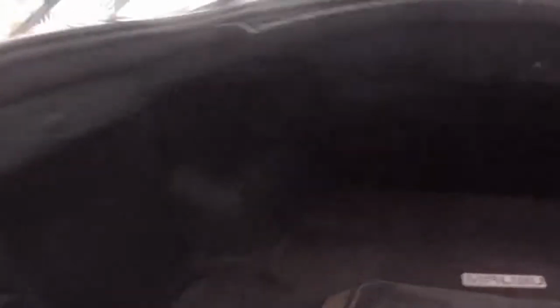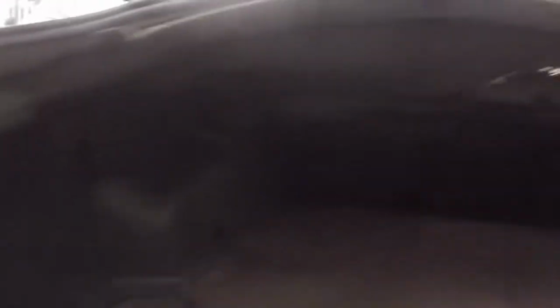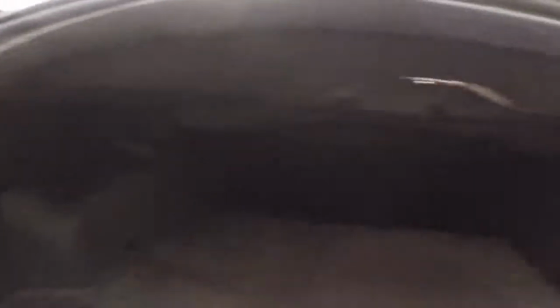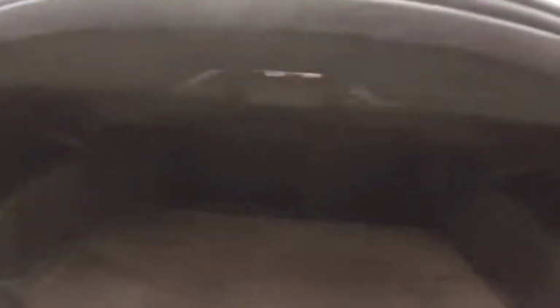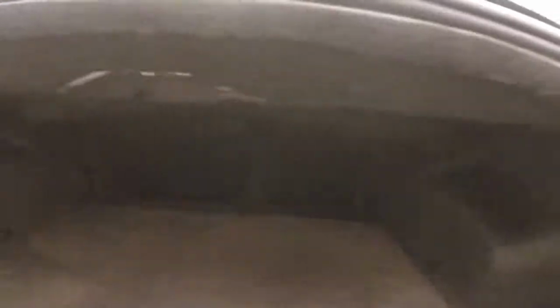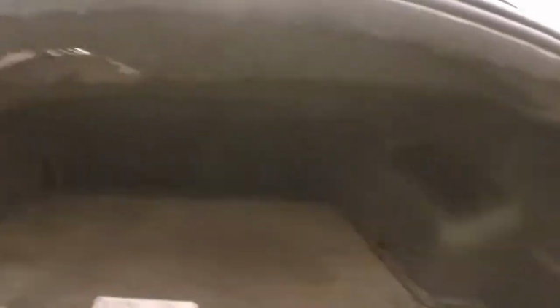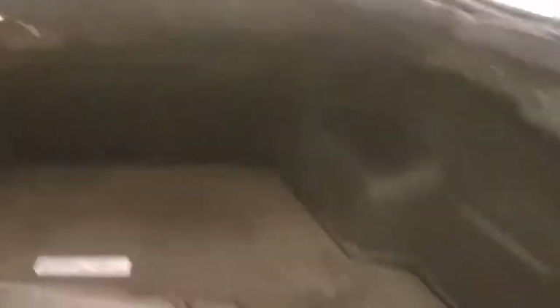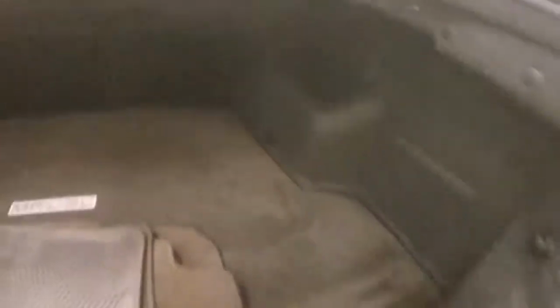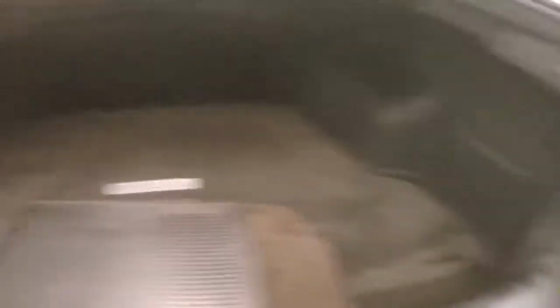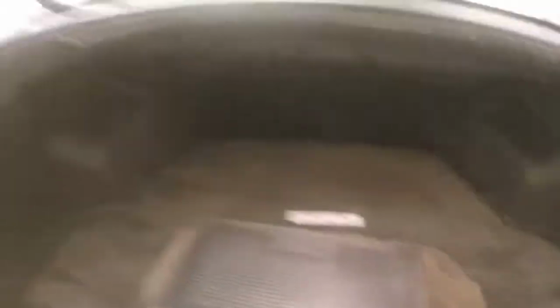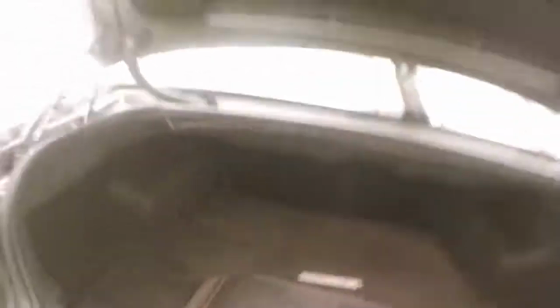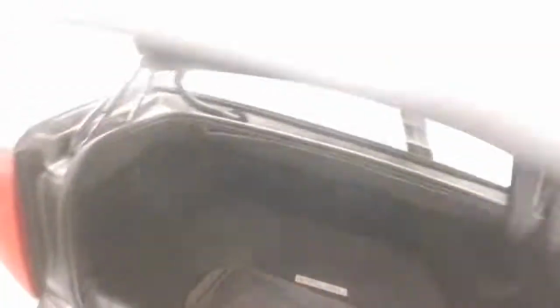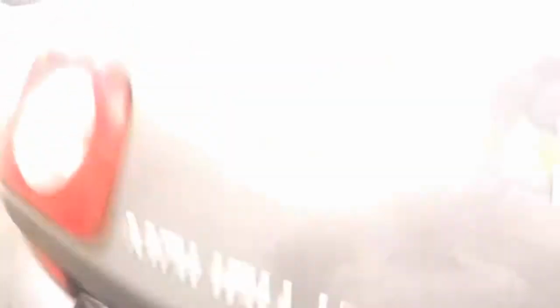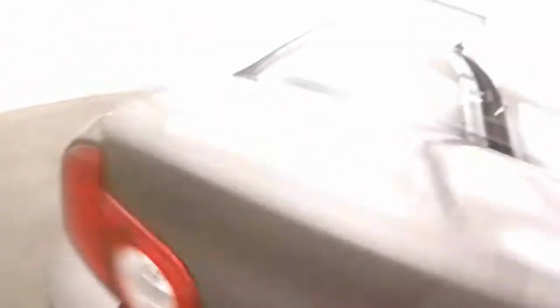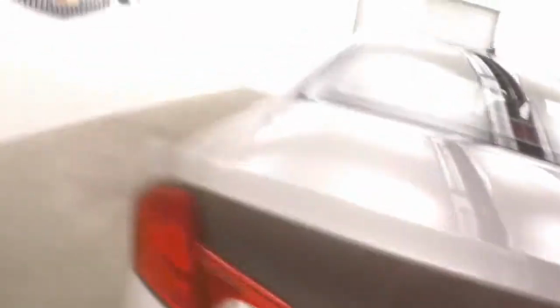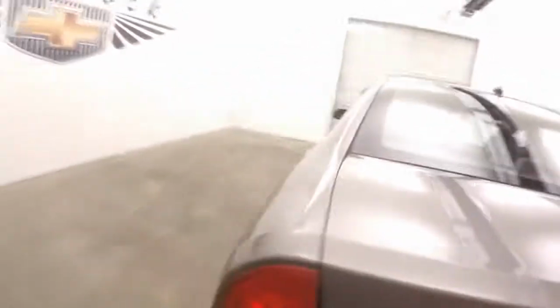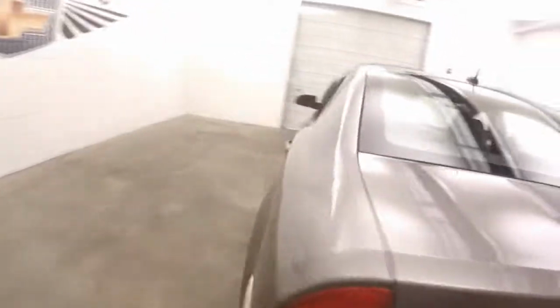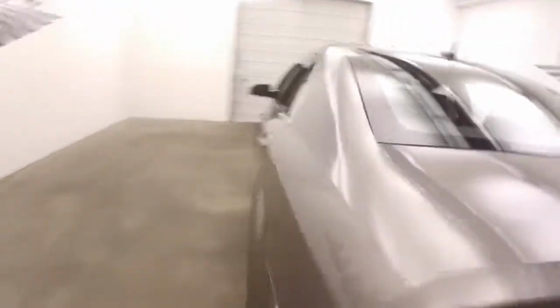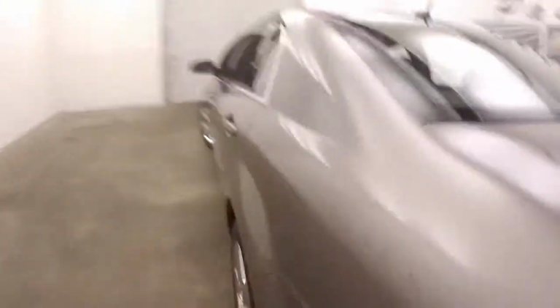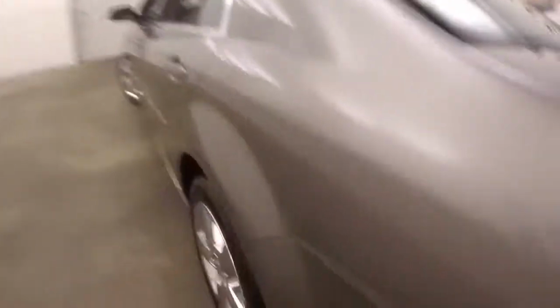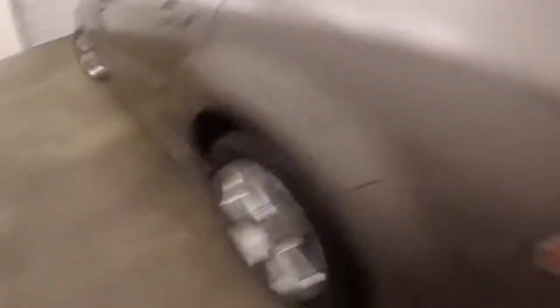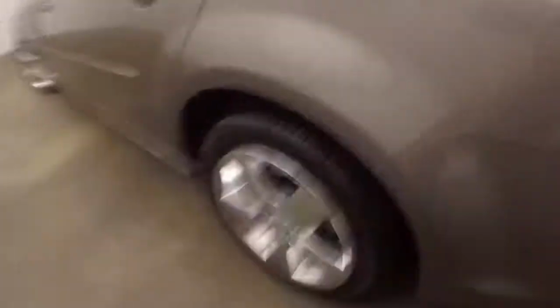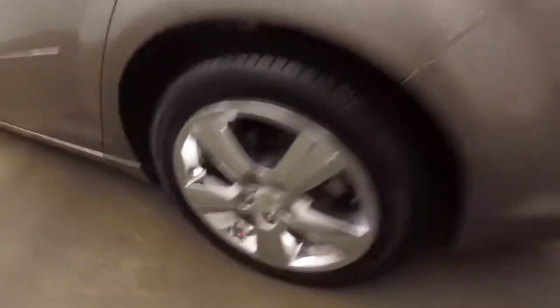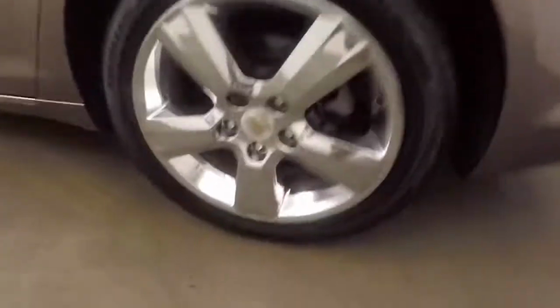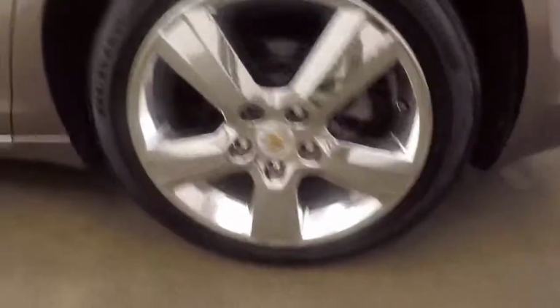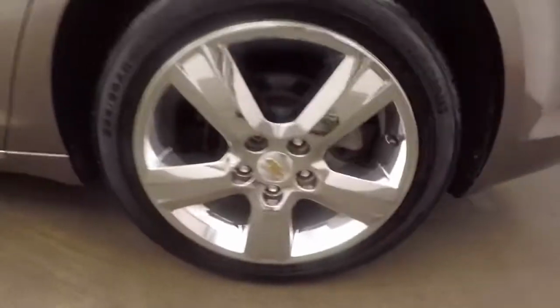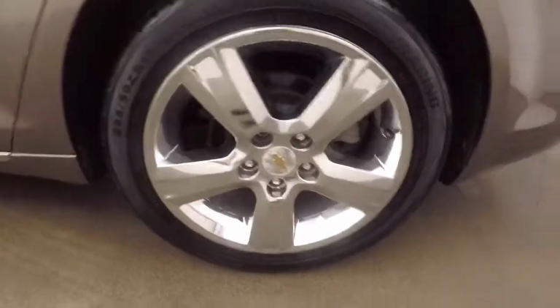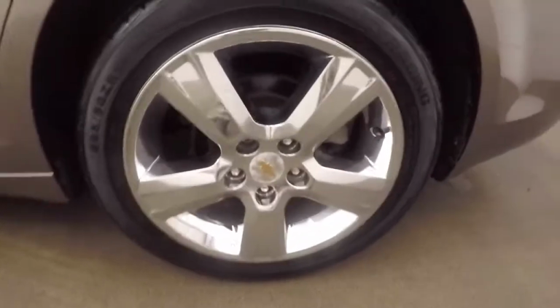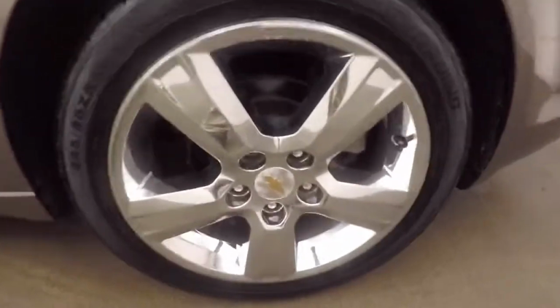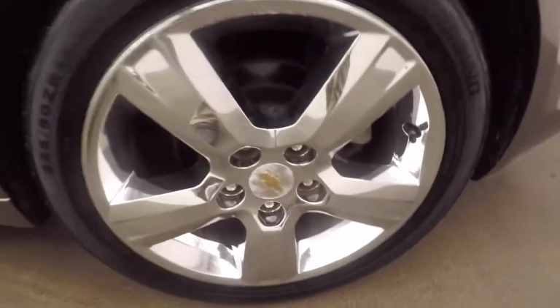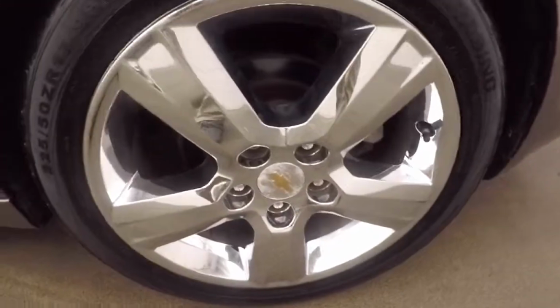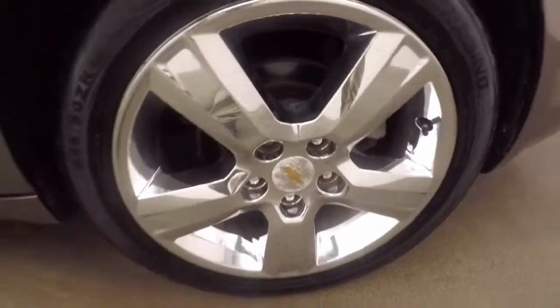Nice large trunk, plenty of space for cargo. These are your chrome wheels.